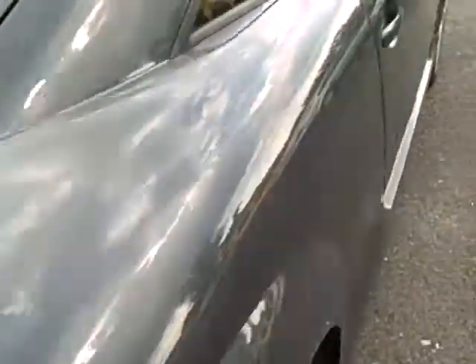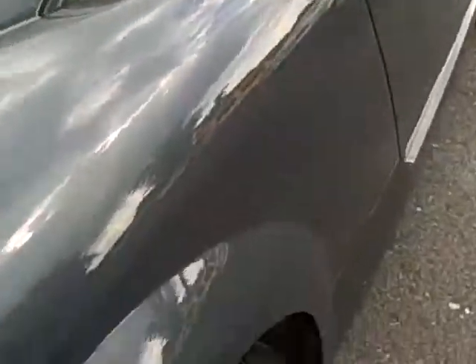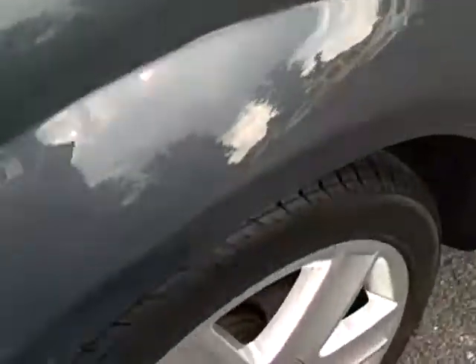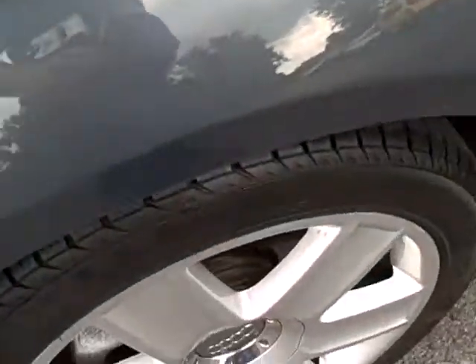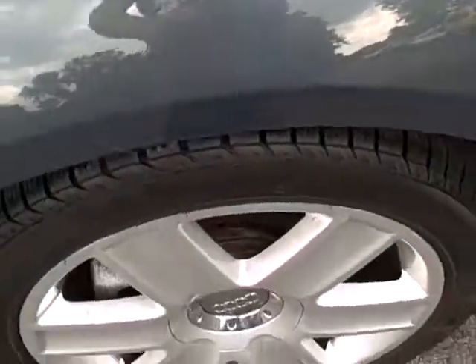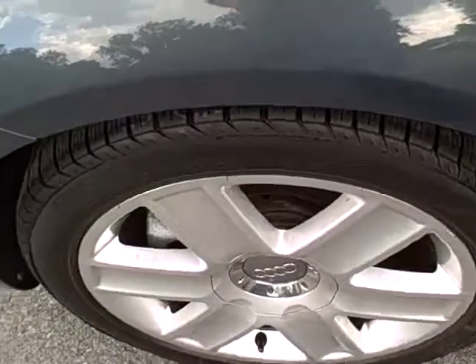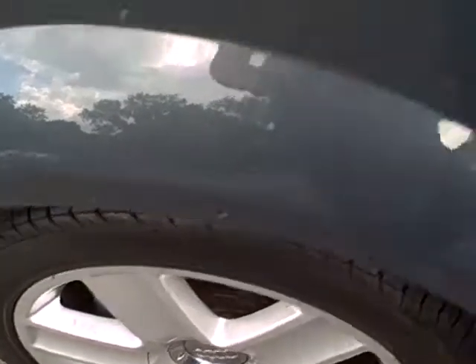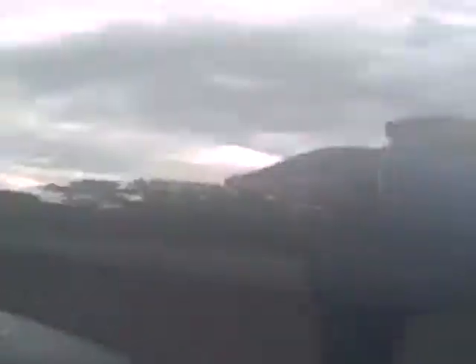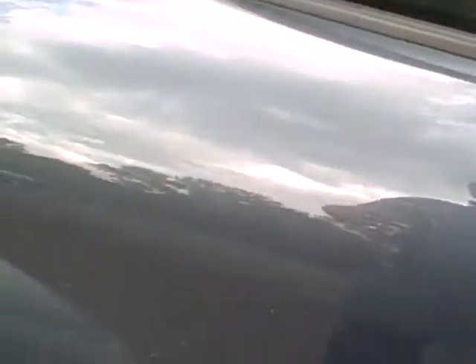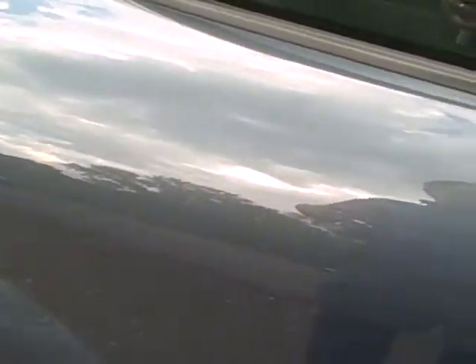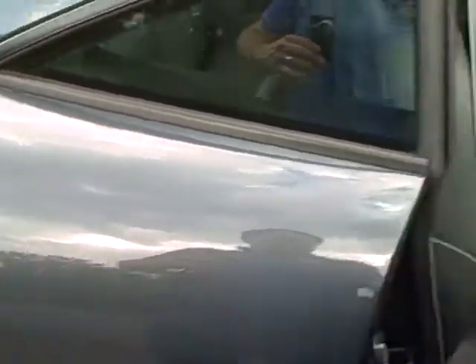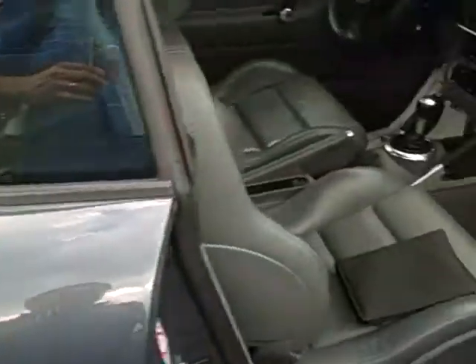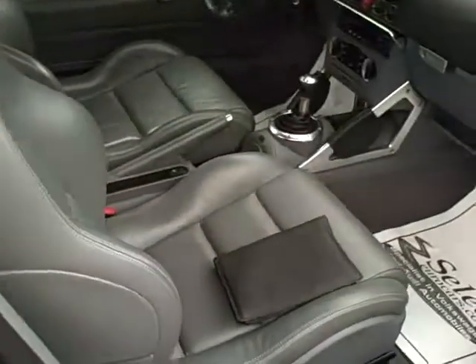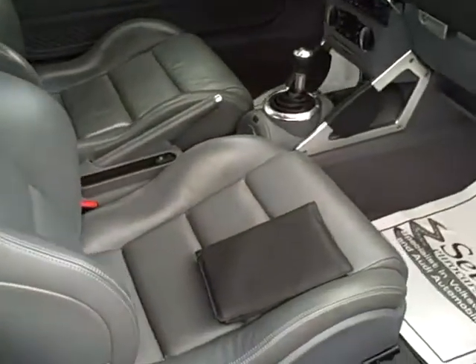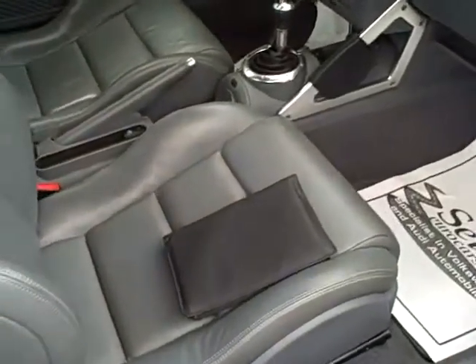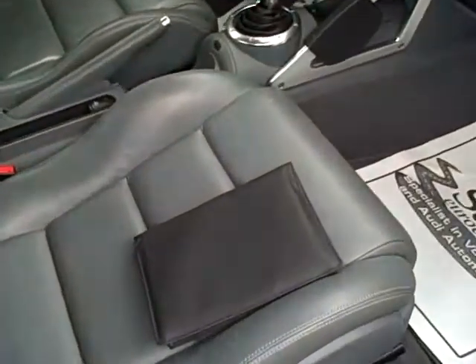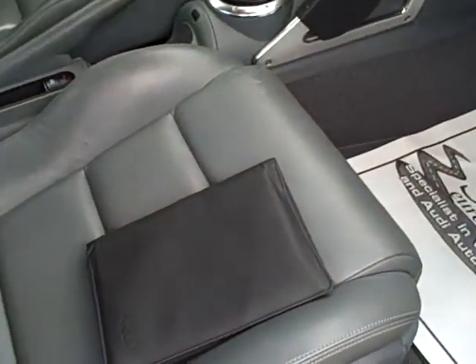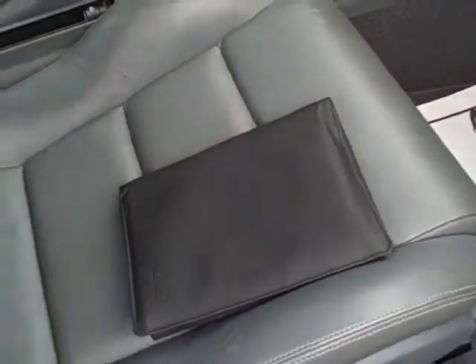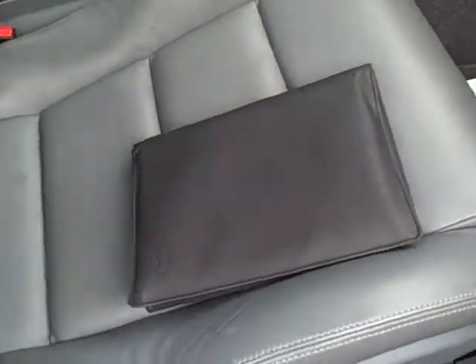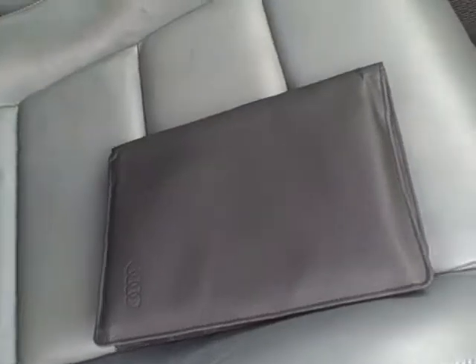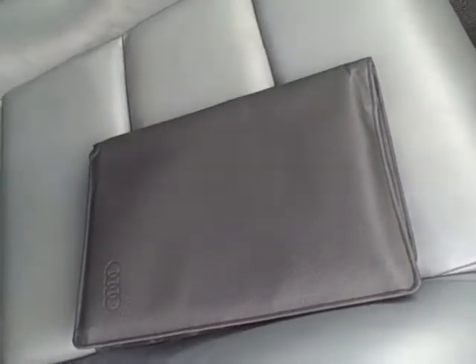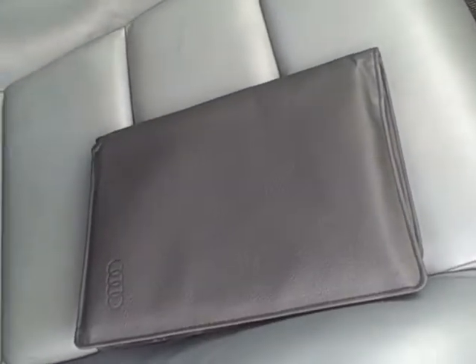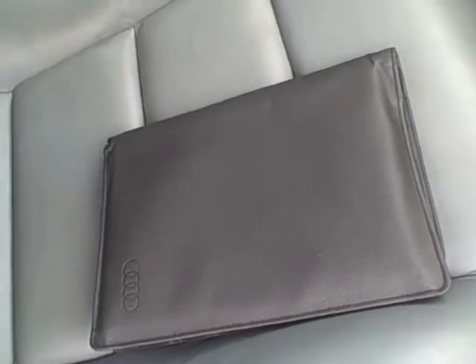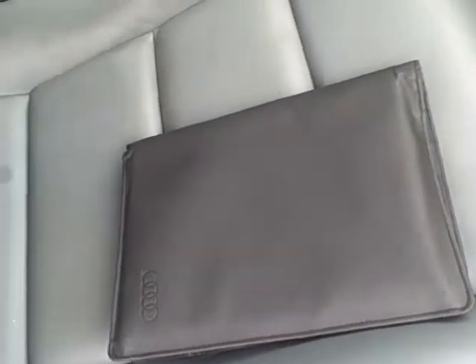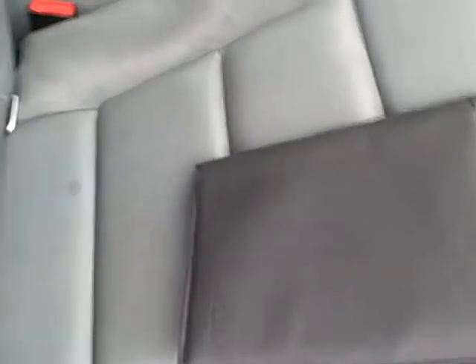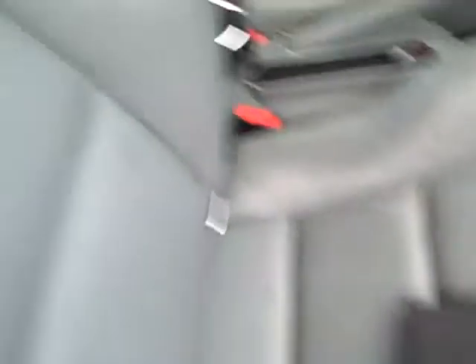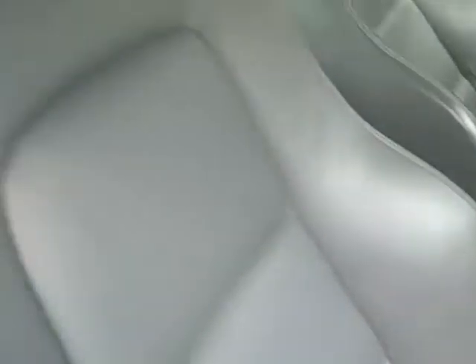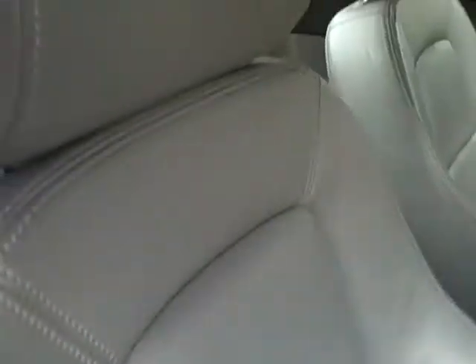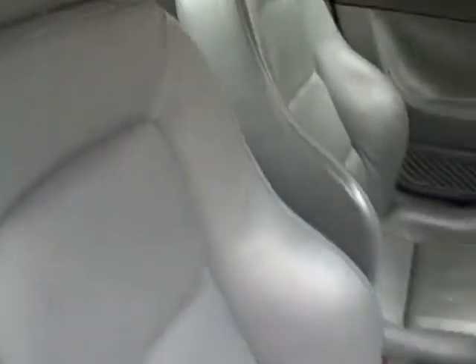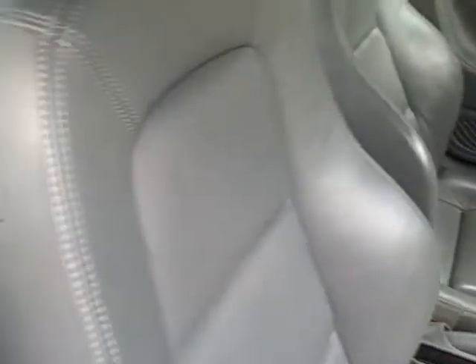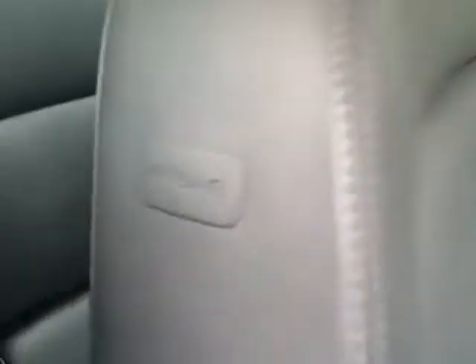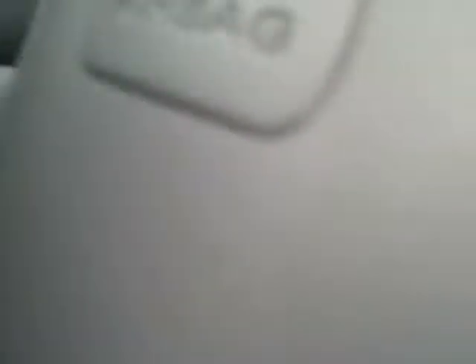The twin tailpipes are a little suggestion to those who know these cars that it is the 225 six speed, not the 180 horsepower five speed that's also available — and definitely the Quattro all-wheel drive. Nice to see all the owner's manuals along with the vehicle.